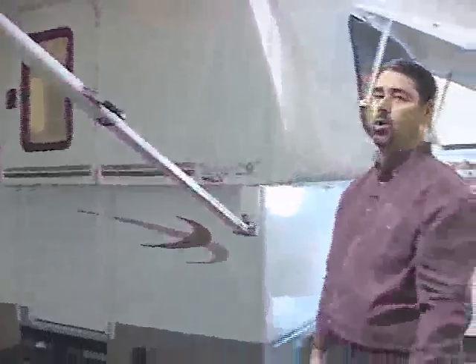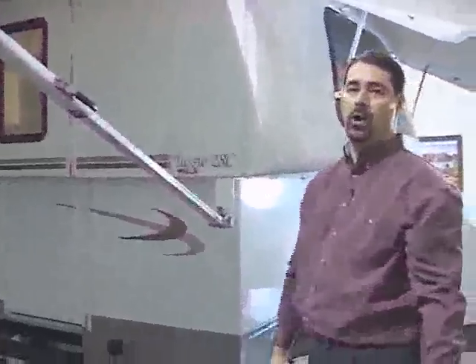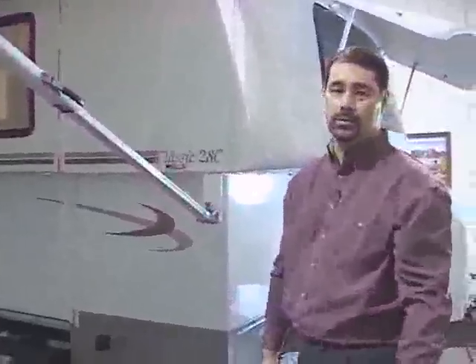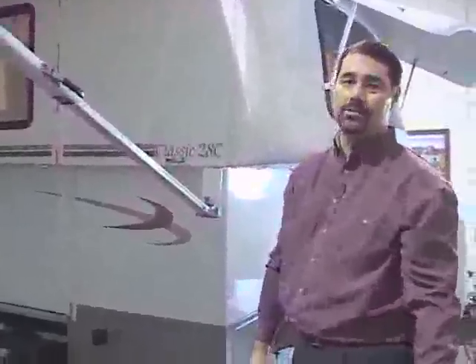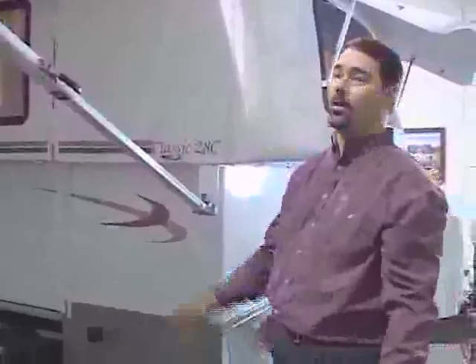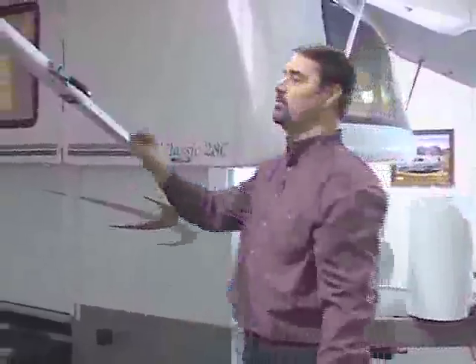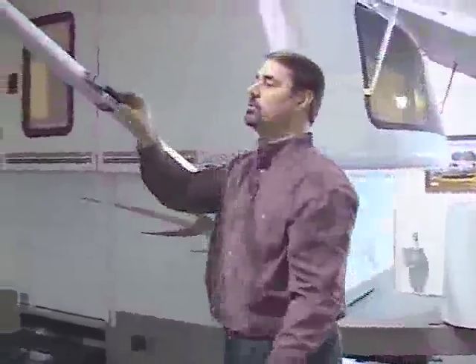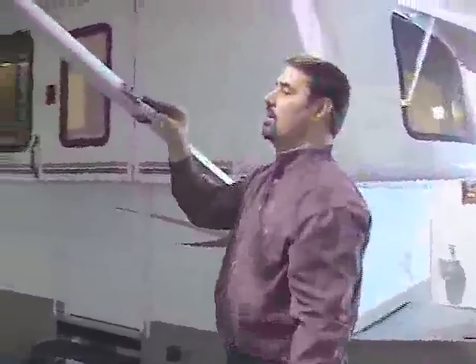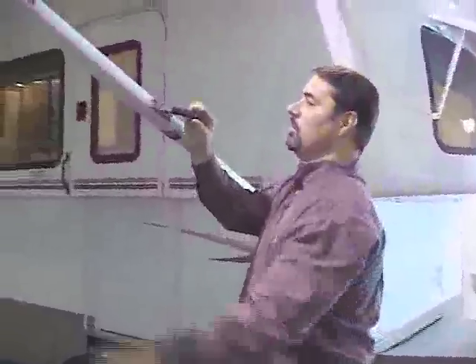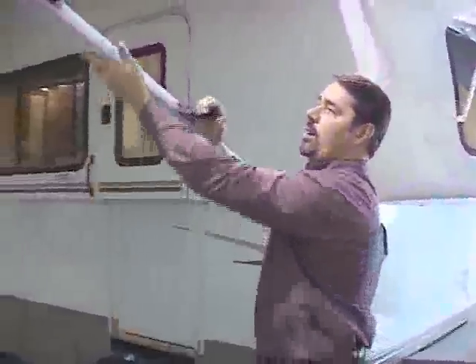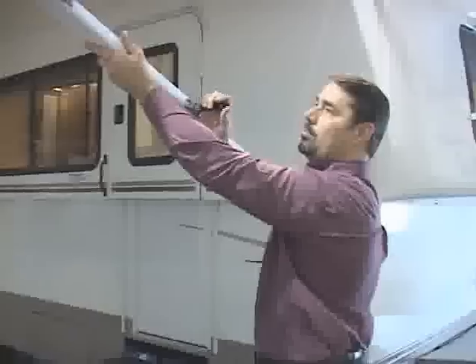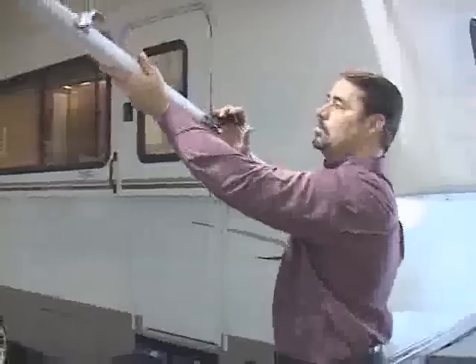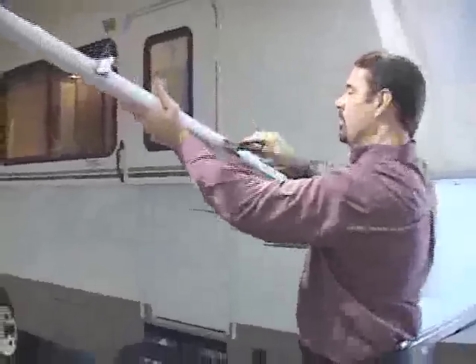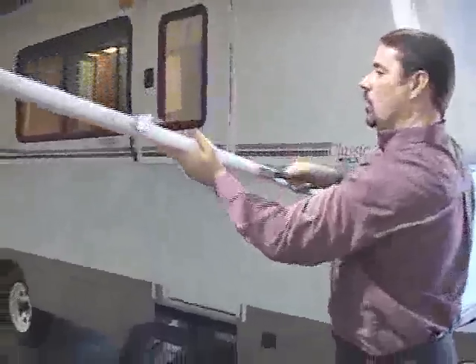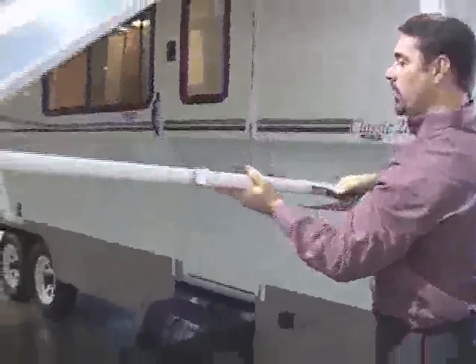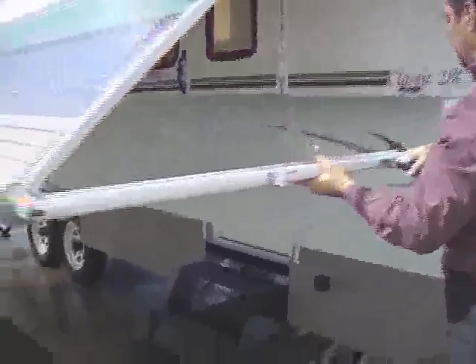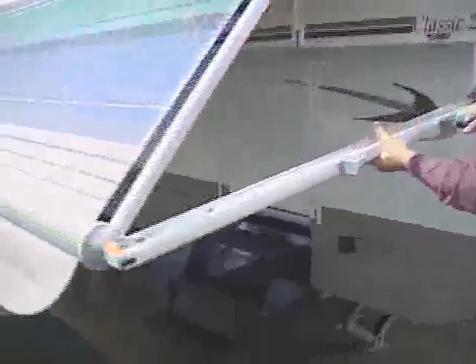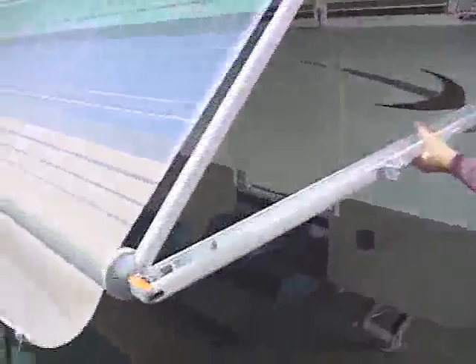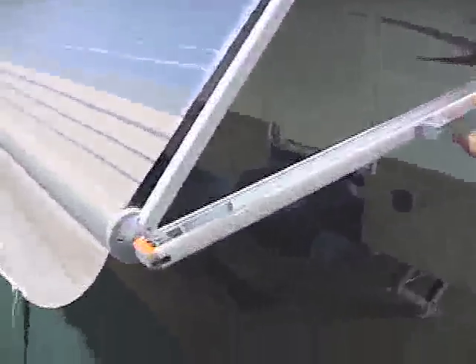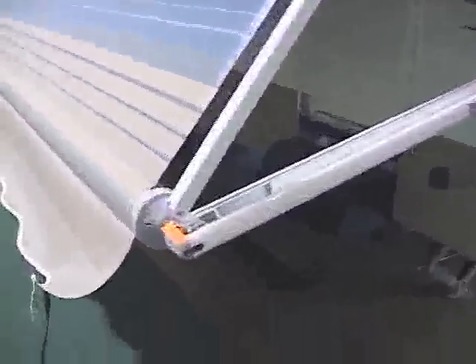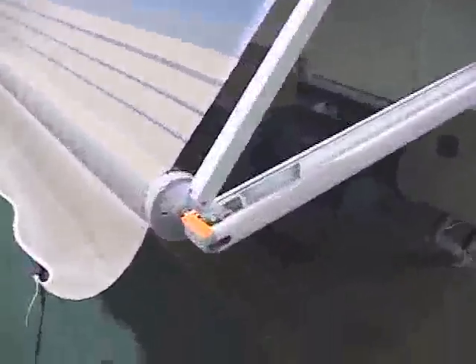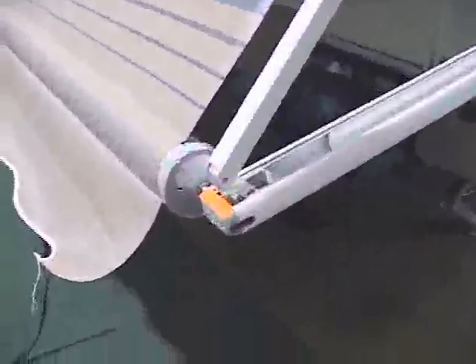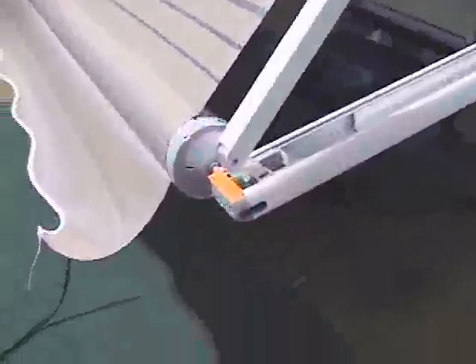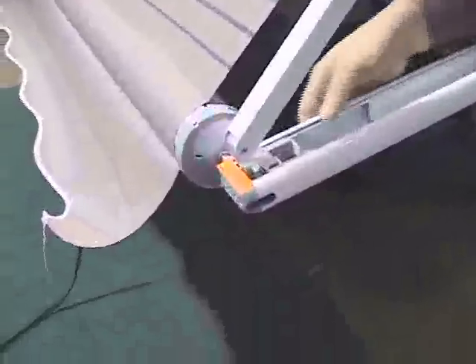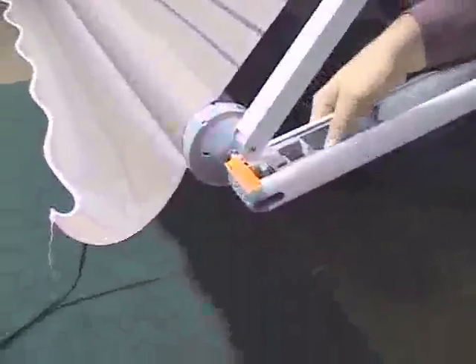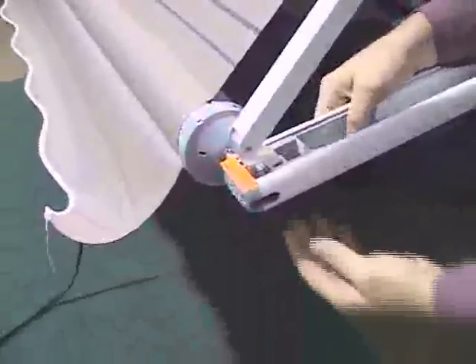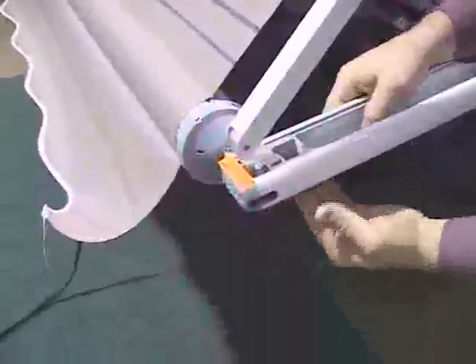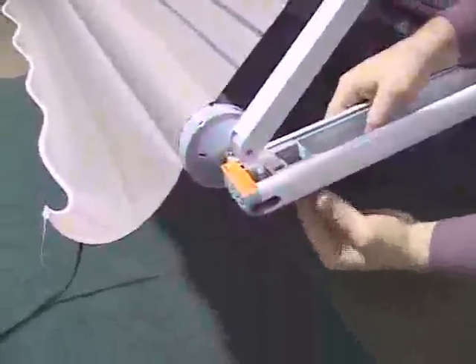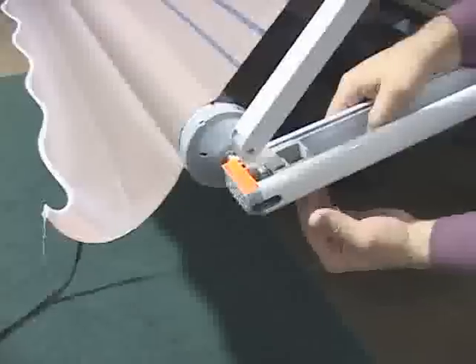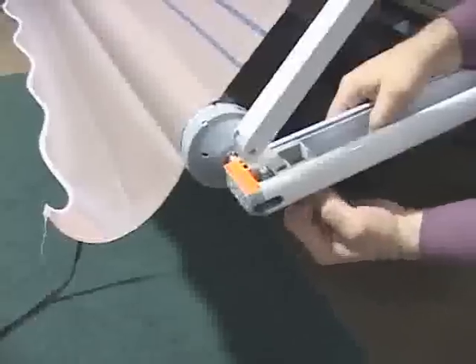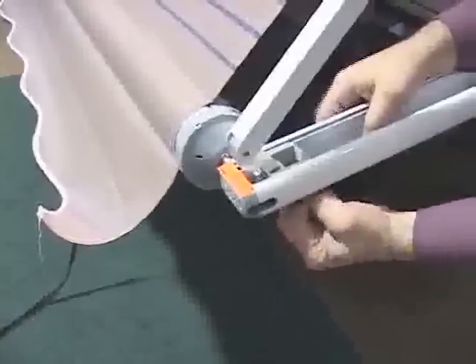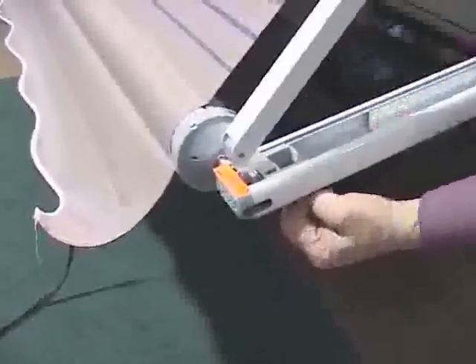Lowering the awning is exactly the same process in reverse. Release the outer locking mechanism and lower the awning fully. Next, pull down on the inner lock catch.